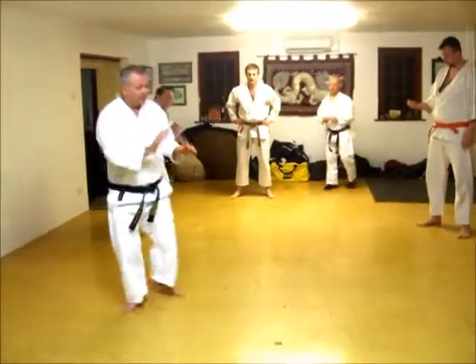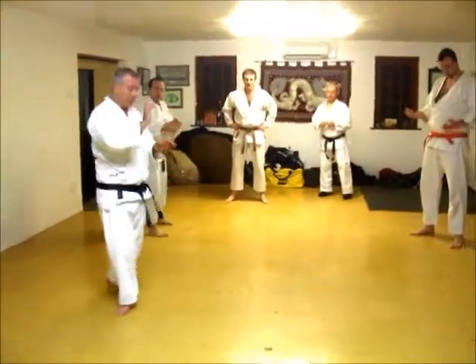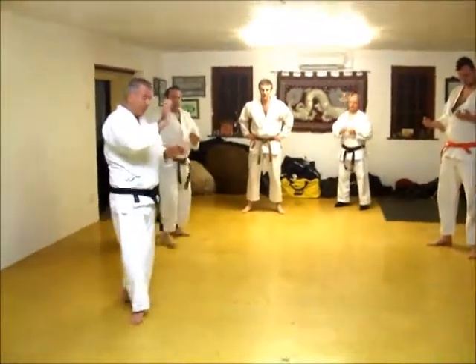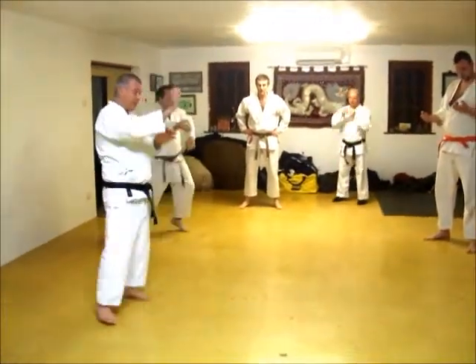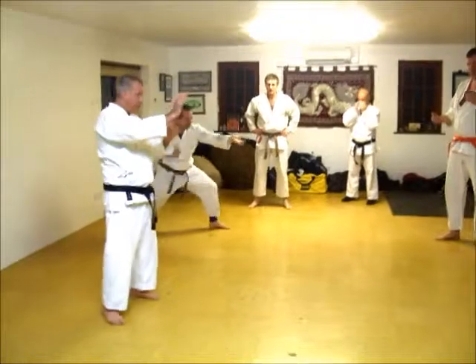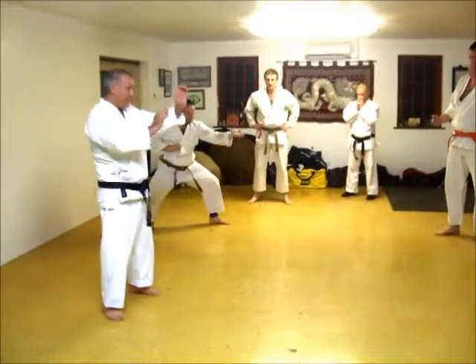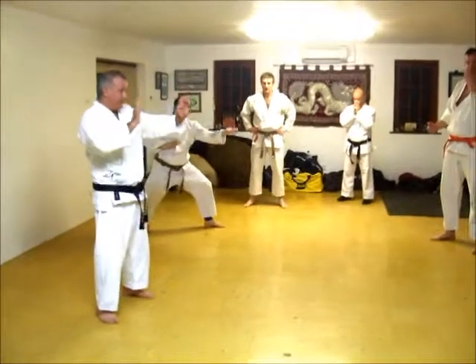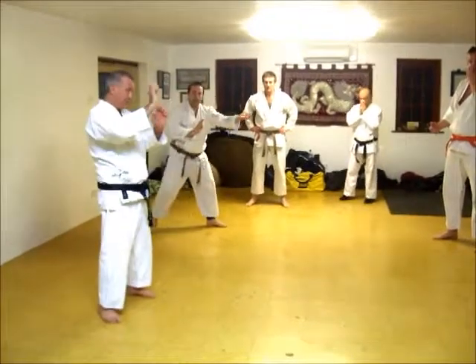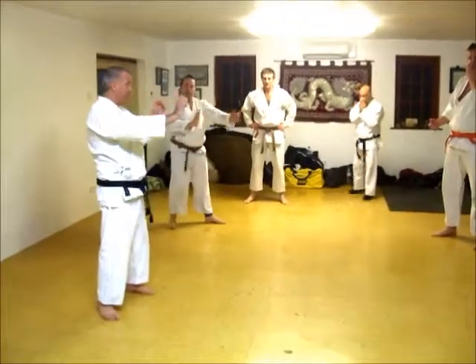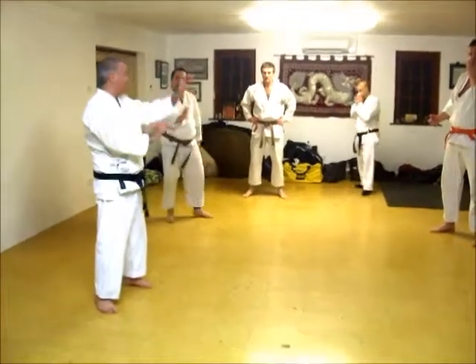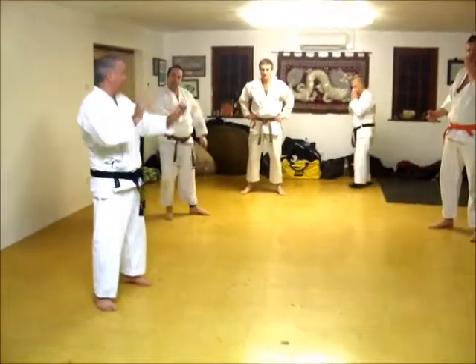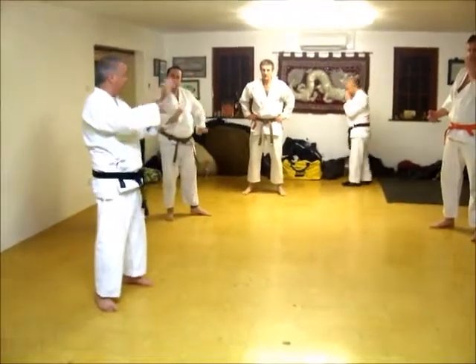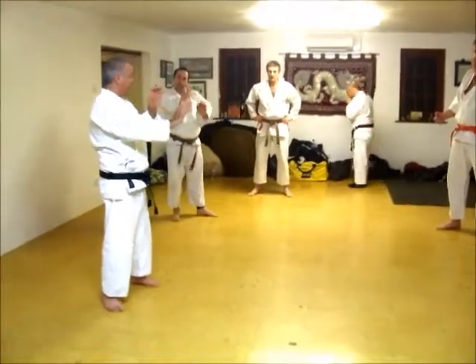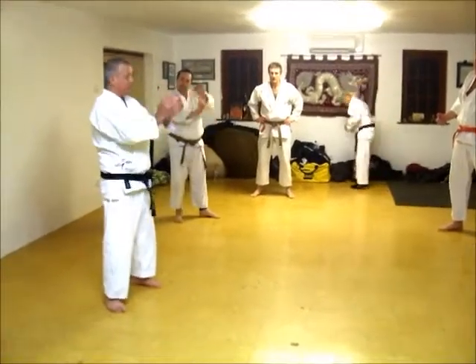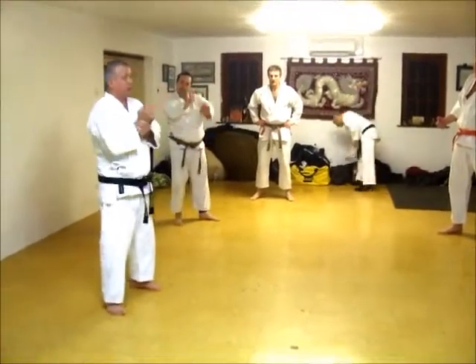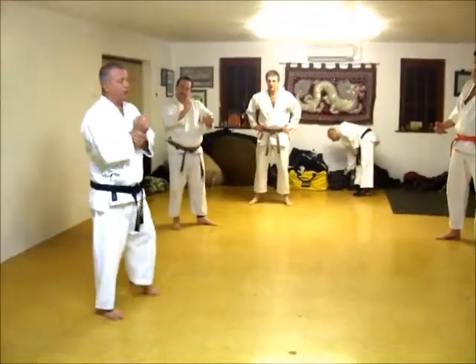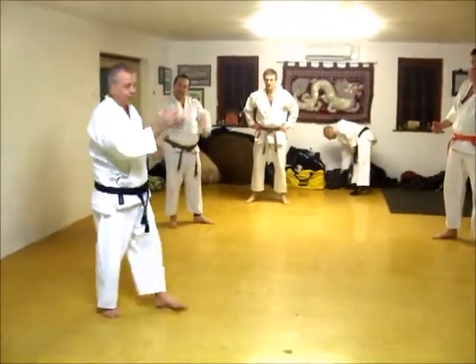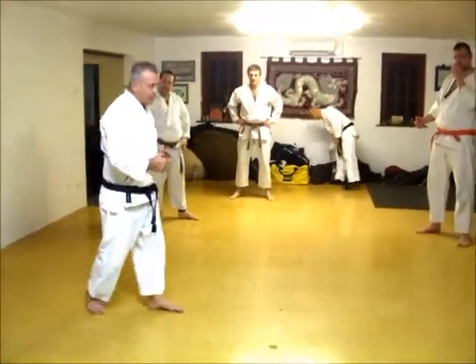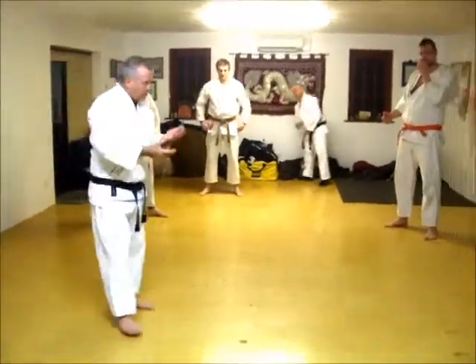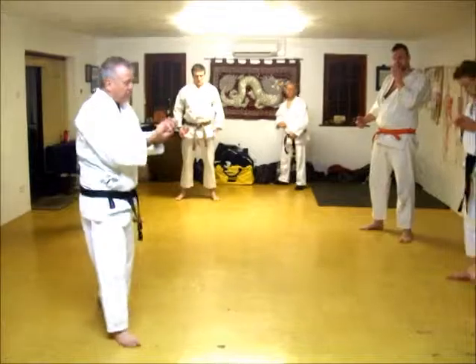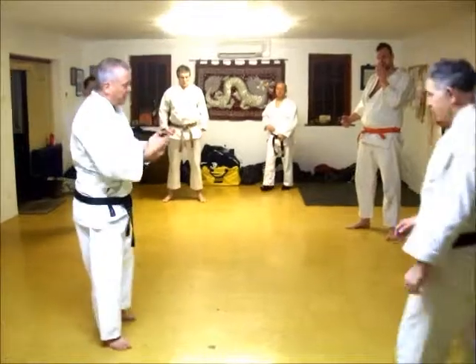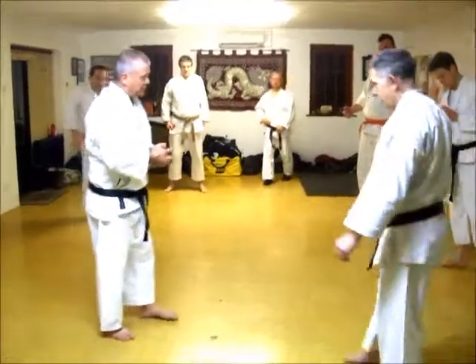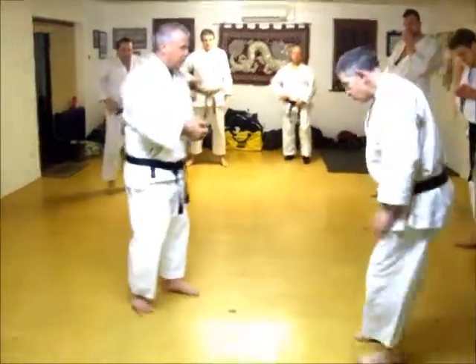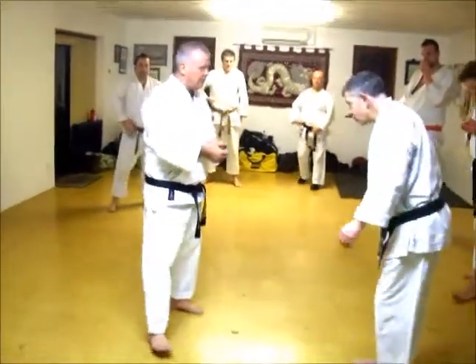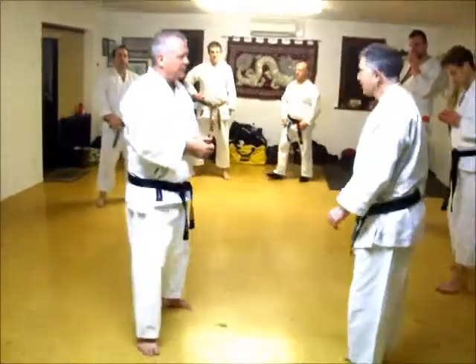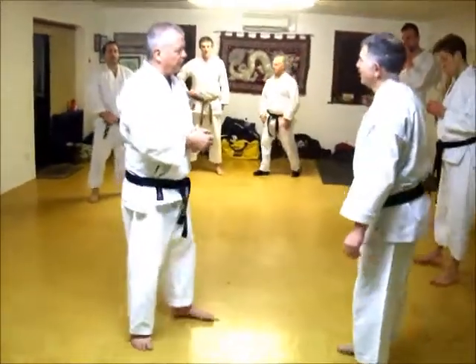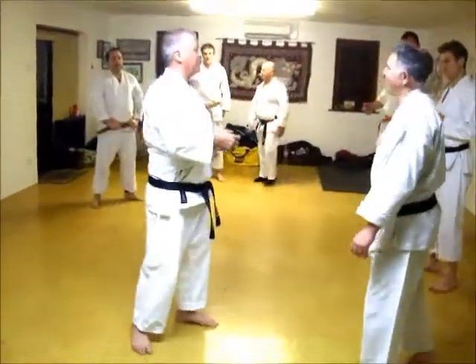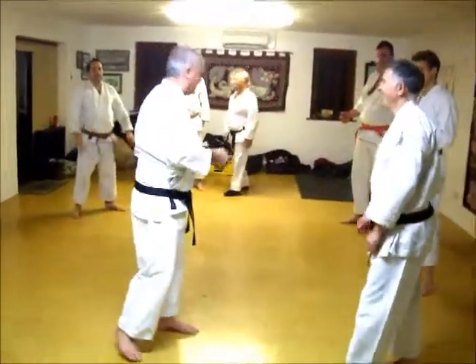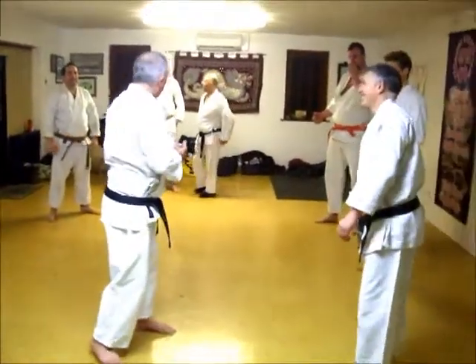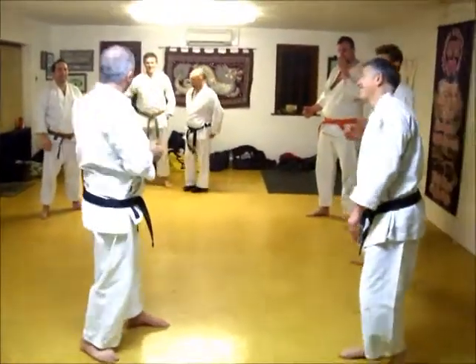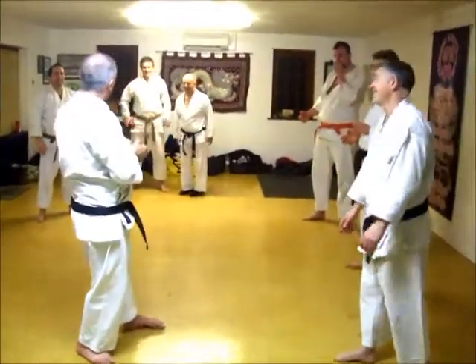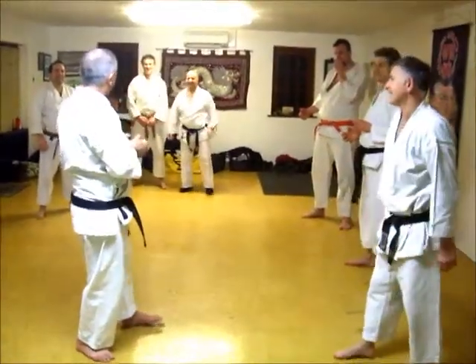The other one is called kumade, which is bear hand. How you can use bear hand is very much like a racket, but think more like a bear.